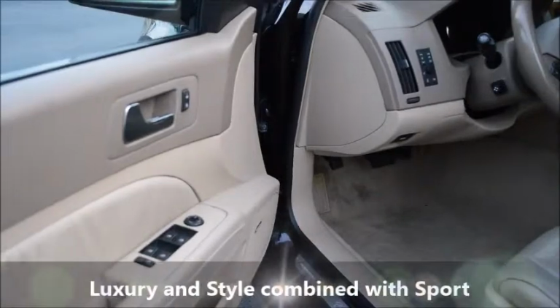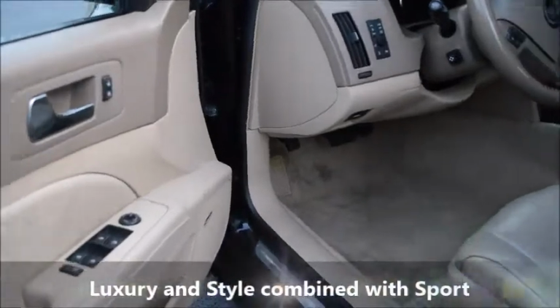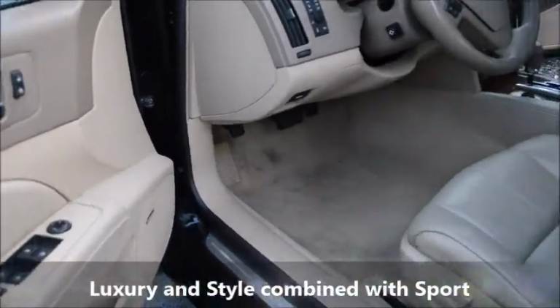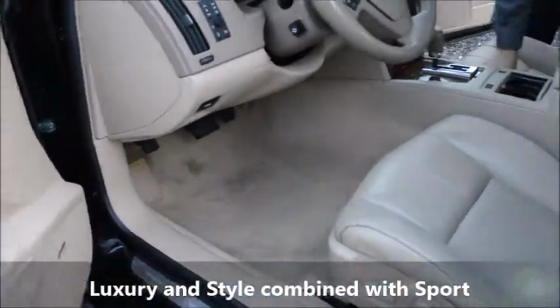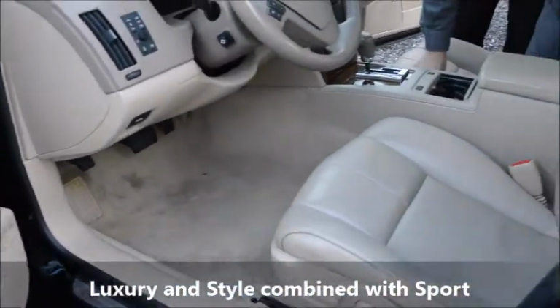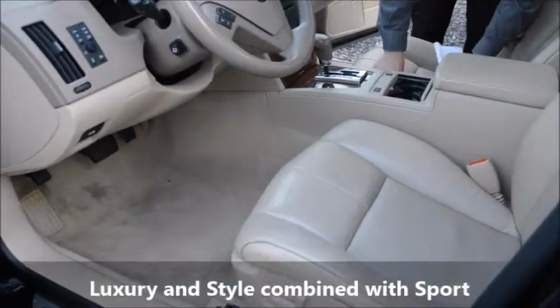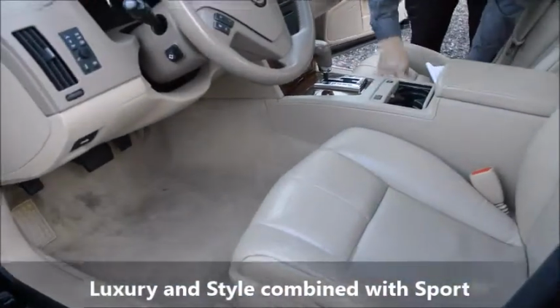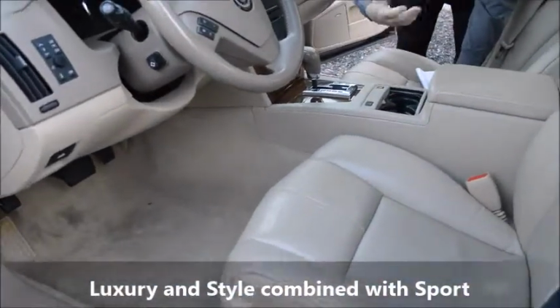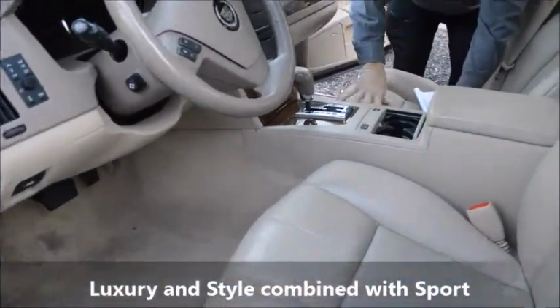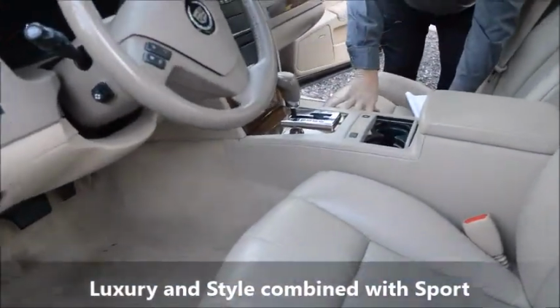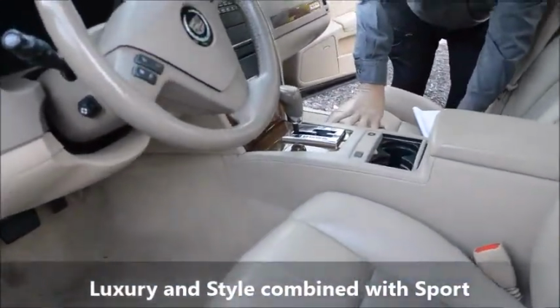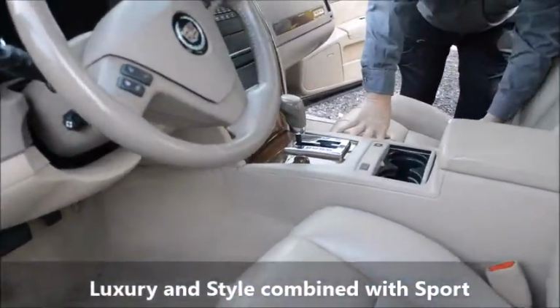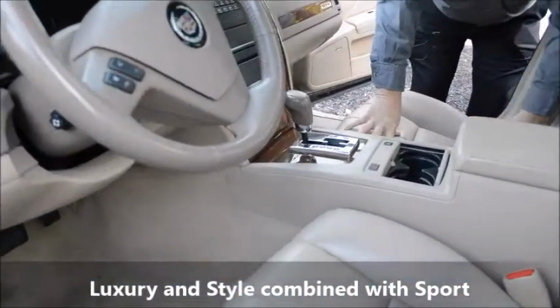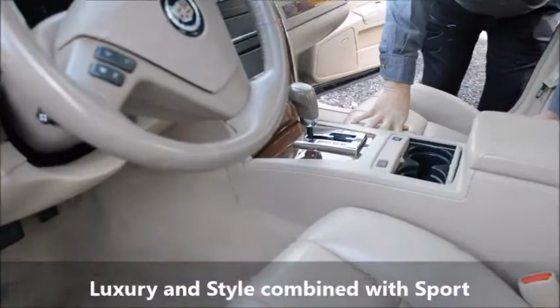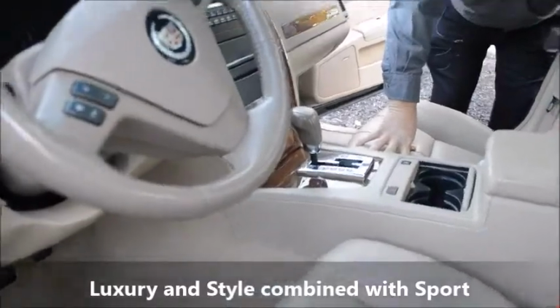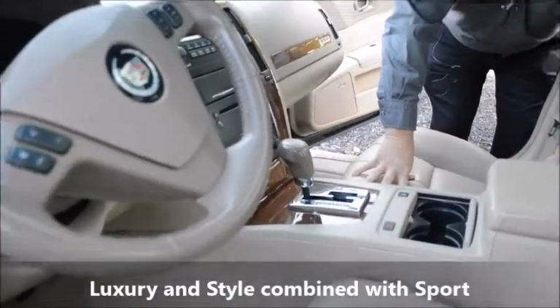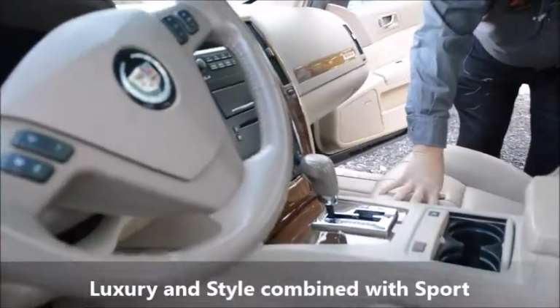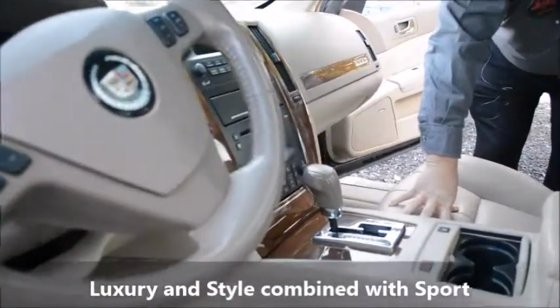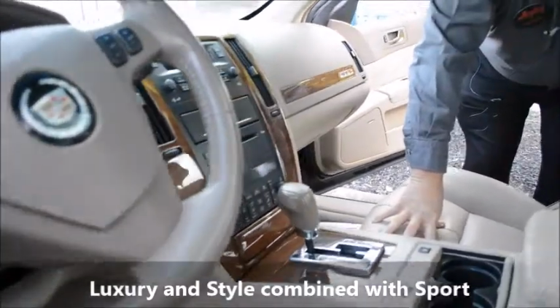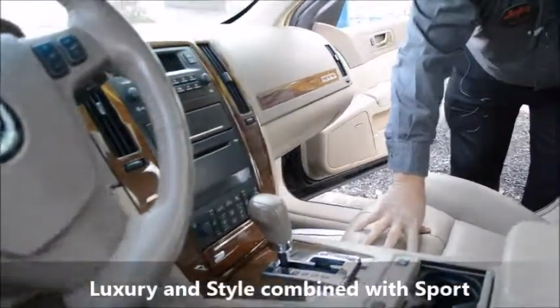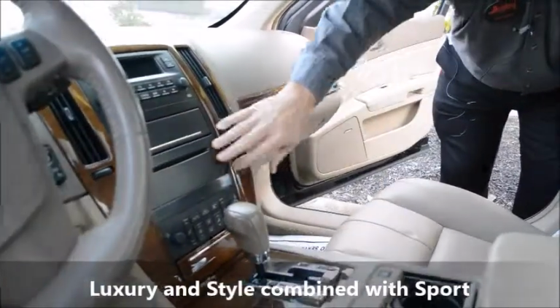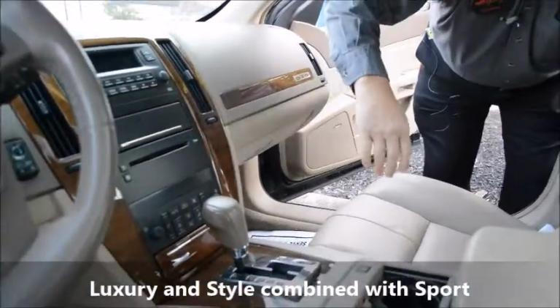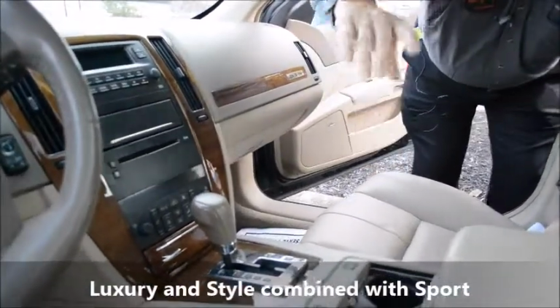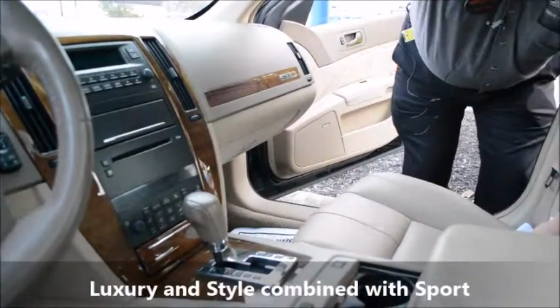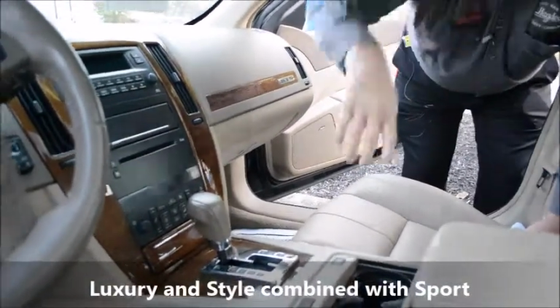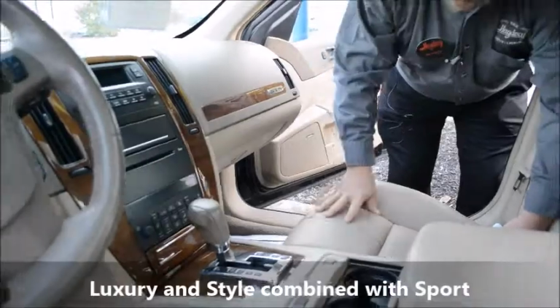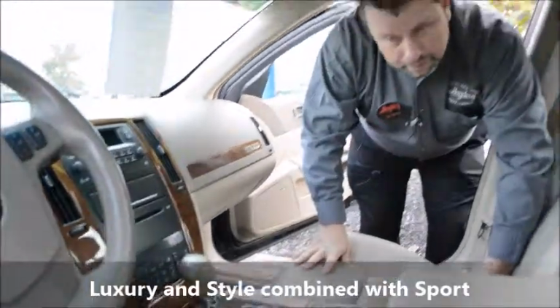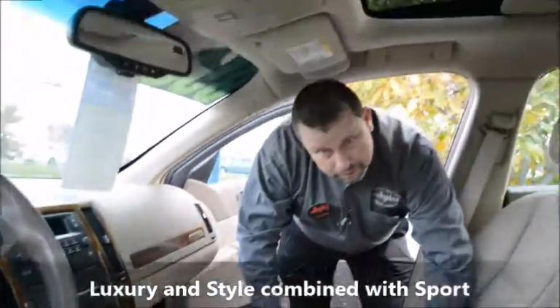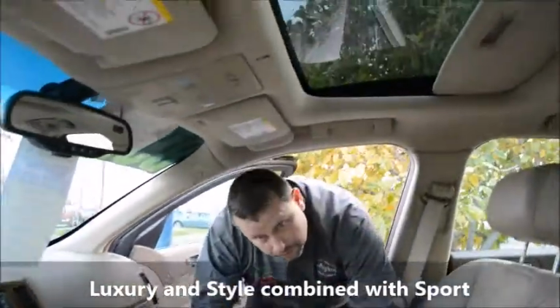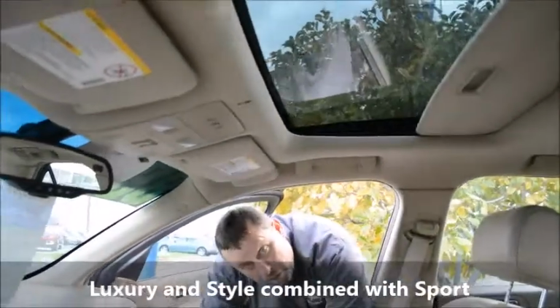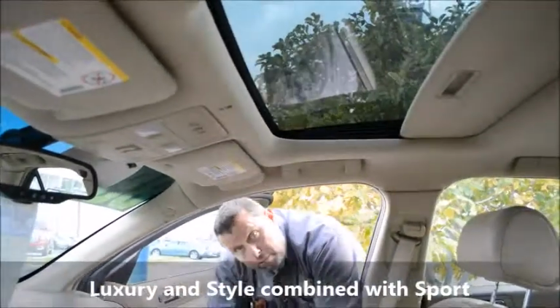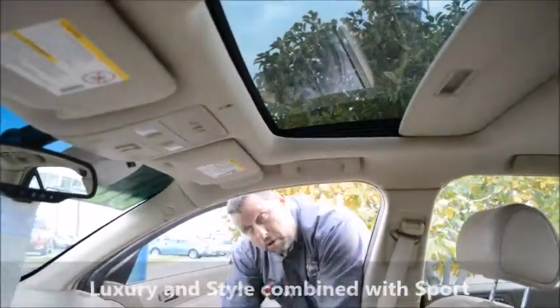As we get into the front of the vehicle, of course all Cadillac amenities are always going to be power windows, locks, tilt, cruise. It's going to have the power seat, CD player, and the sunroof. It's a beautiful, beautiful car.